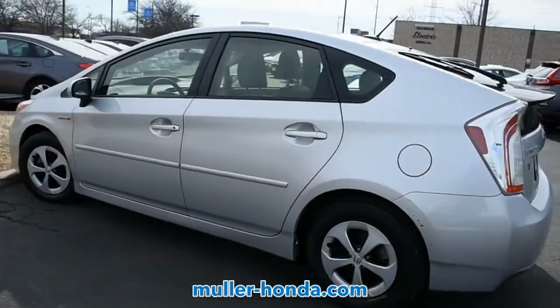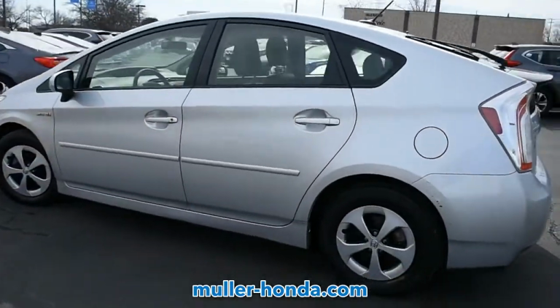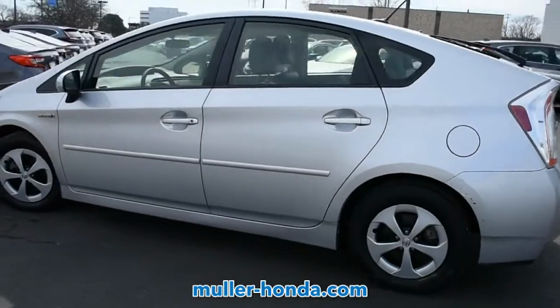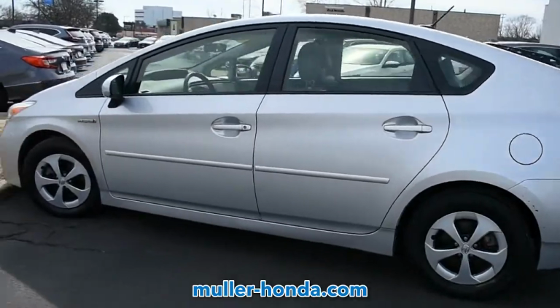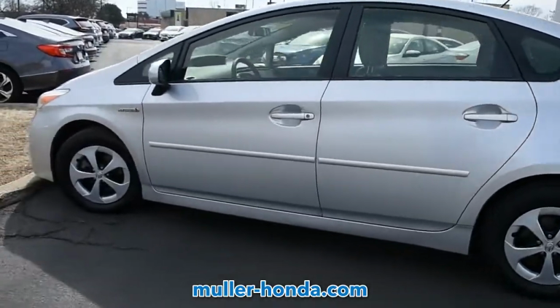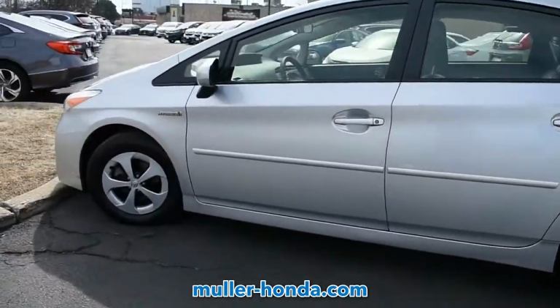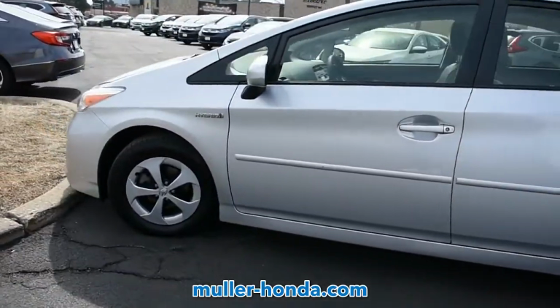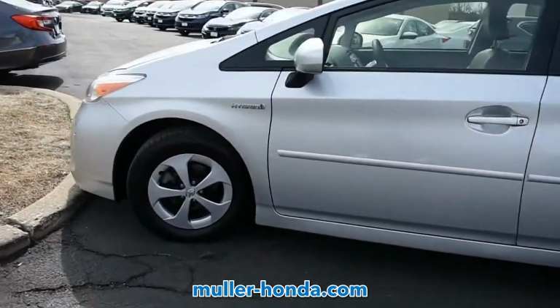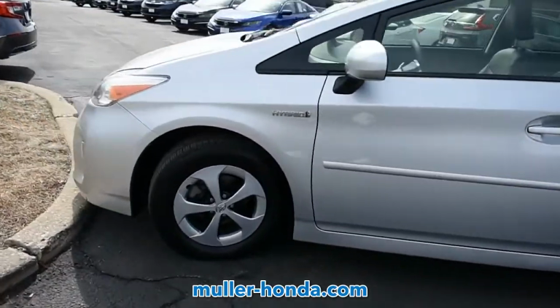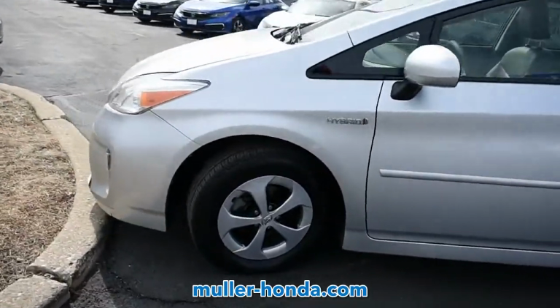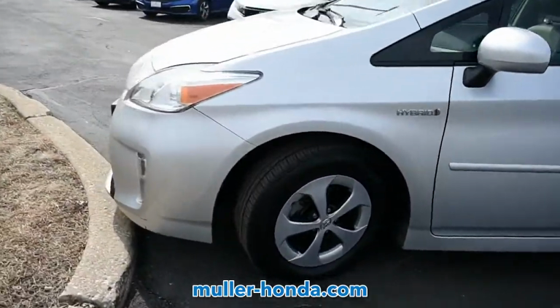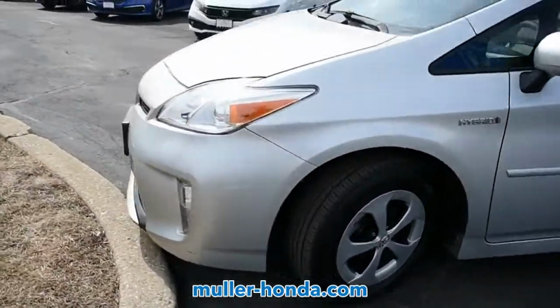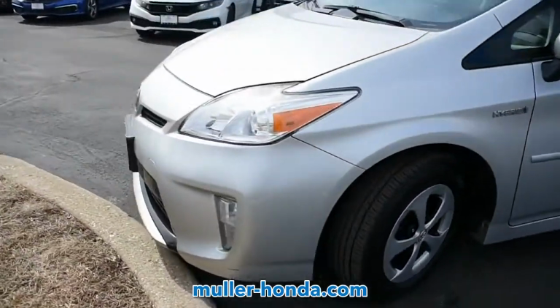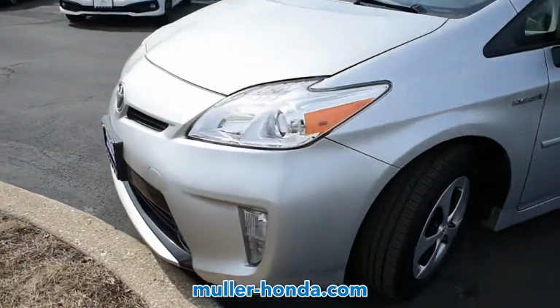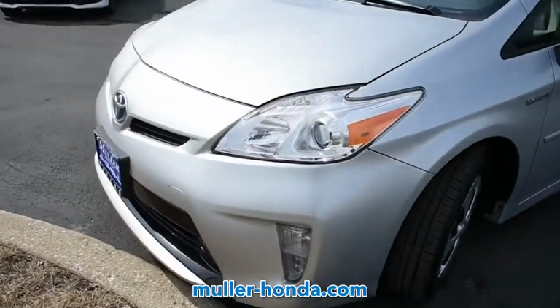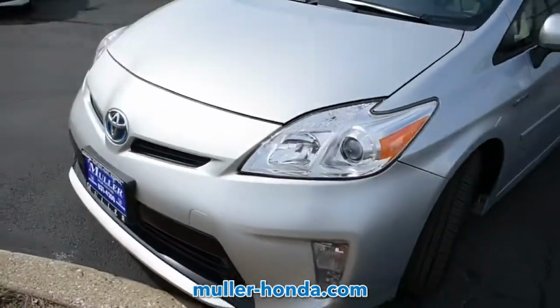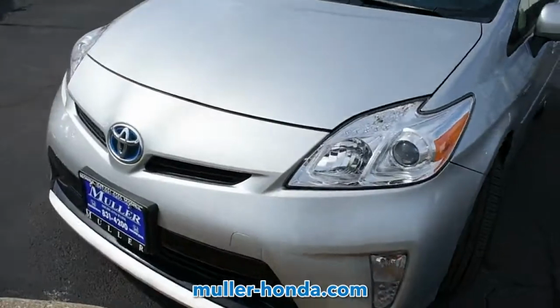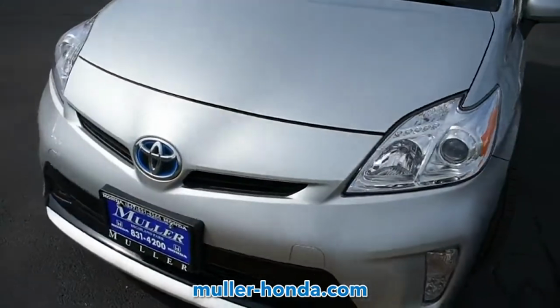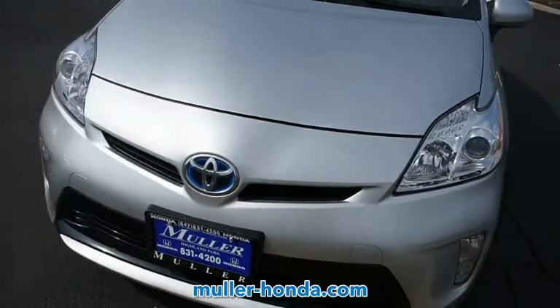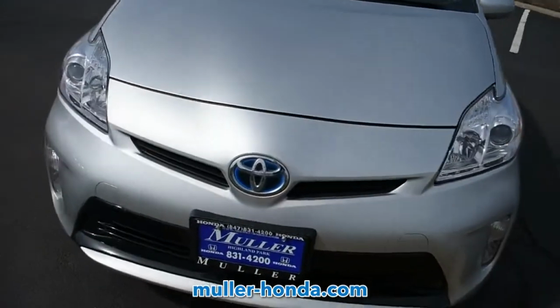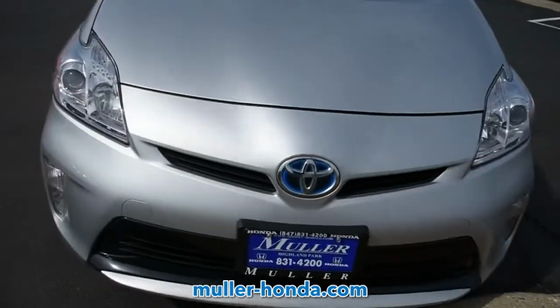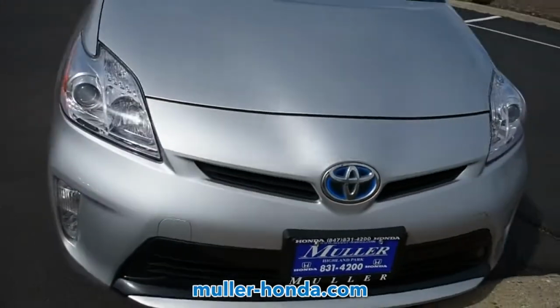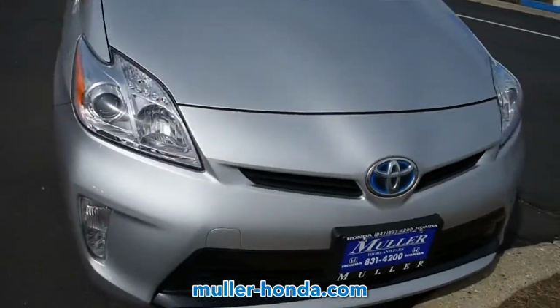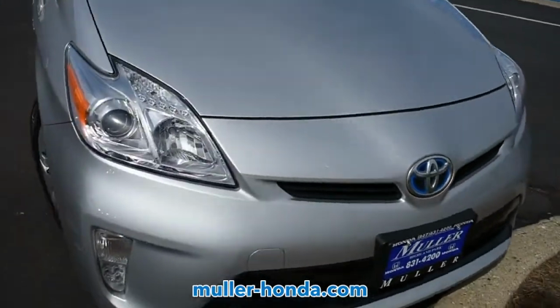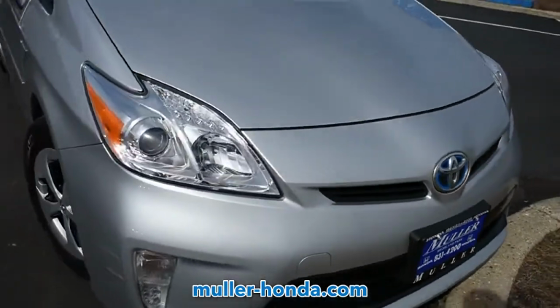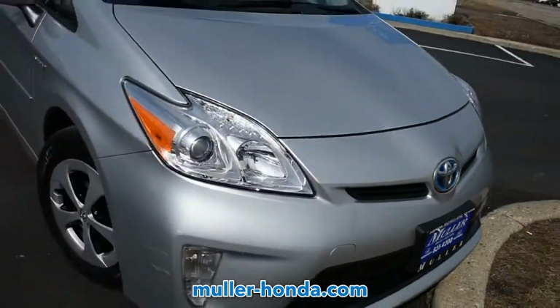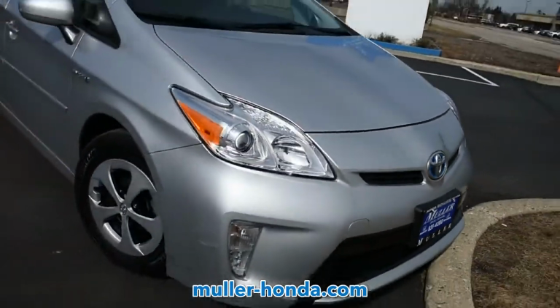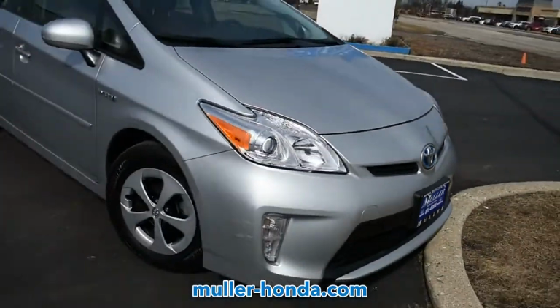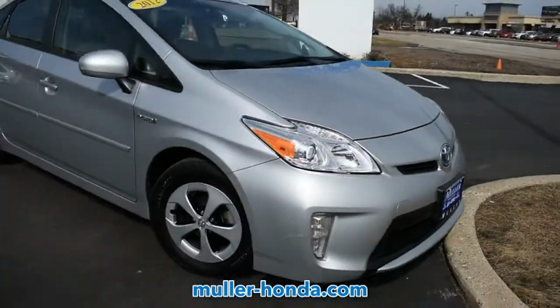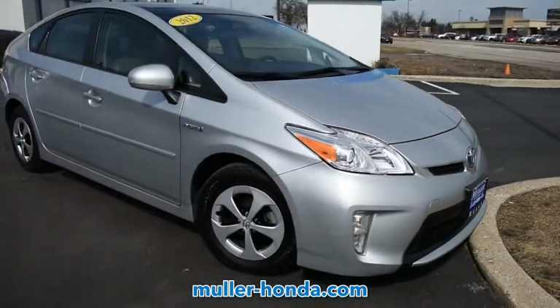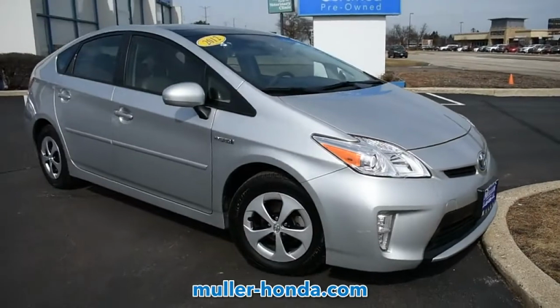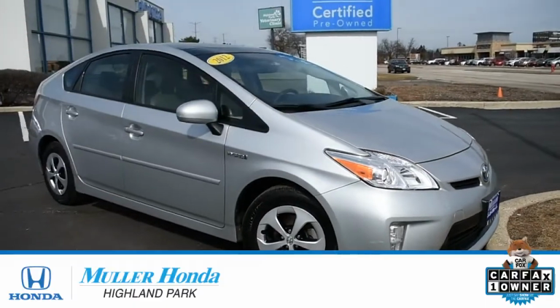This vehicle is a Carfax 1-owner vehicle. A full Carfax vehicle history report is available upon request, so please call us today to gain full peace of mind. This car is sure to impress.